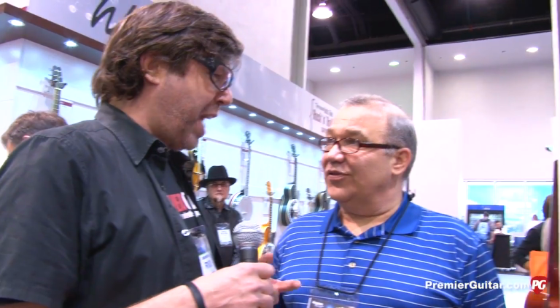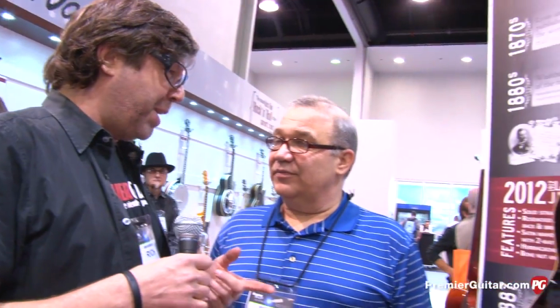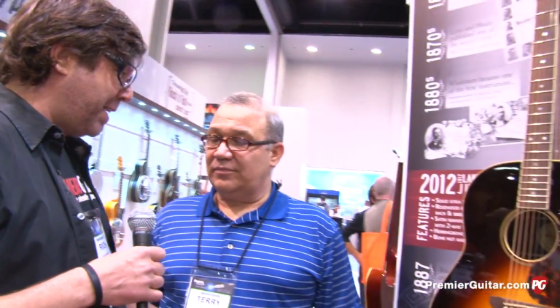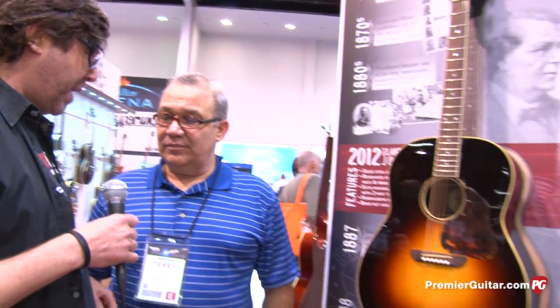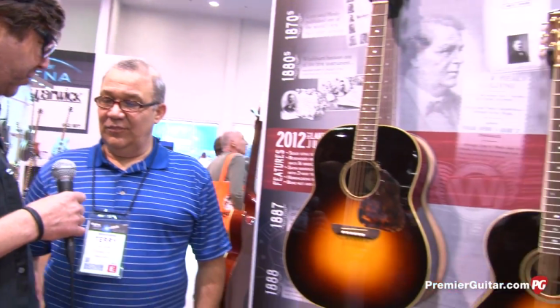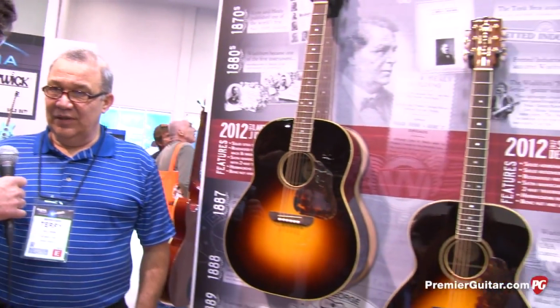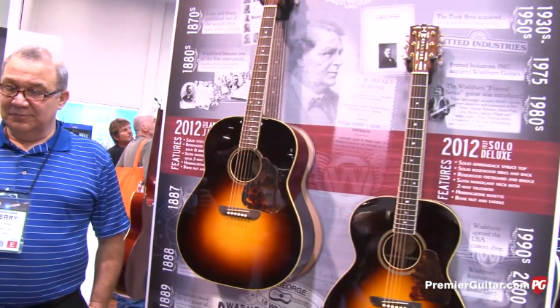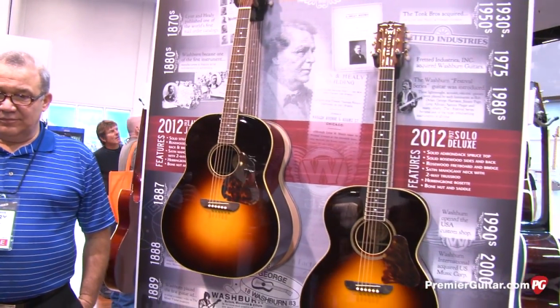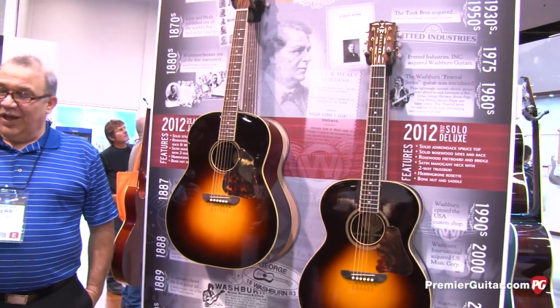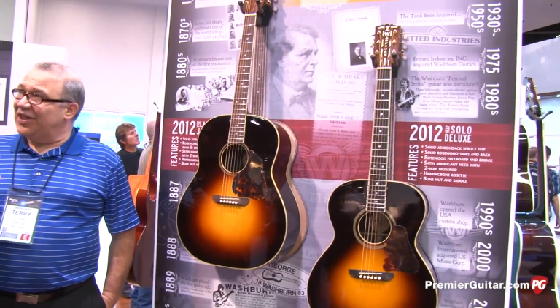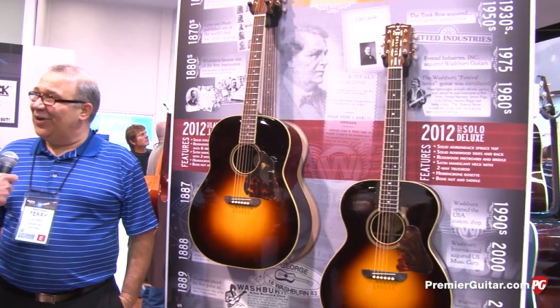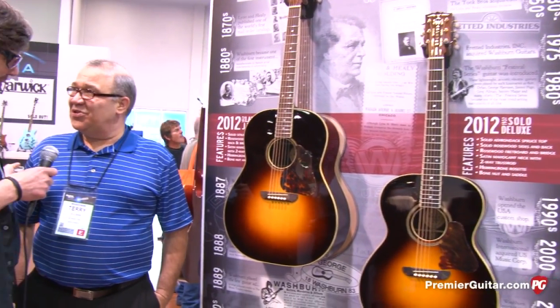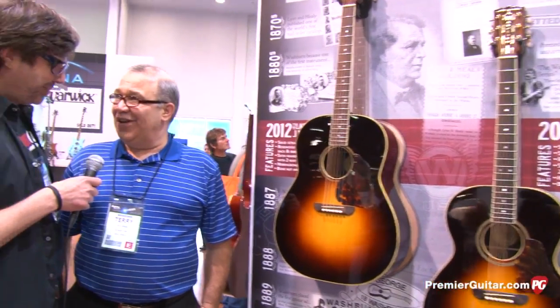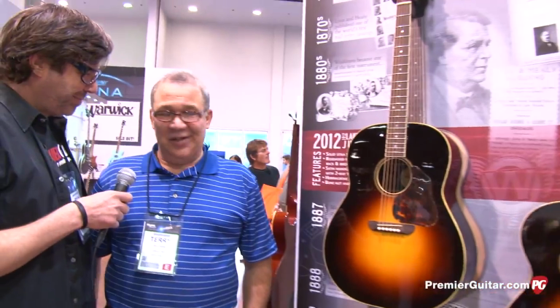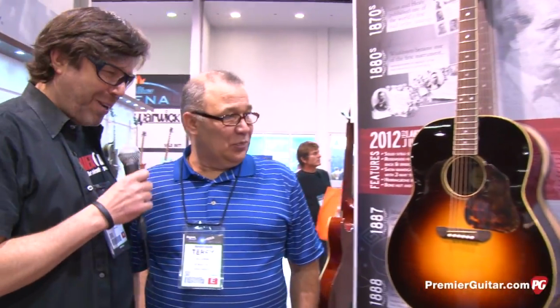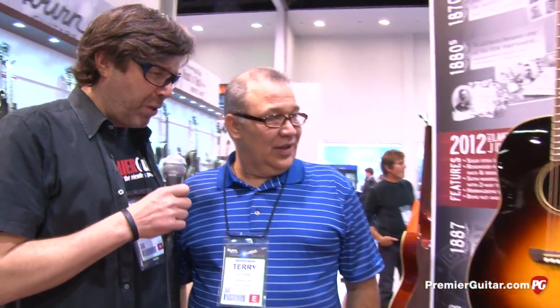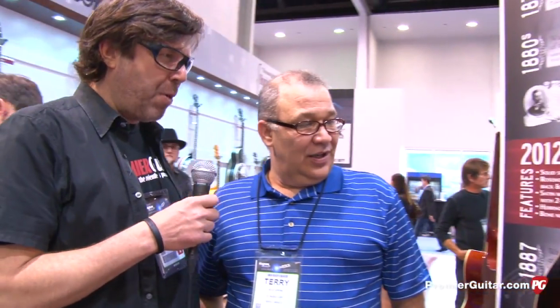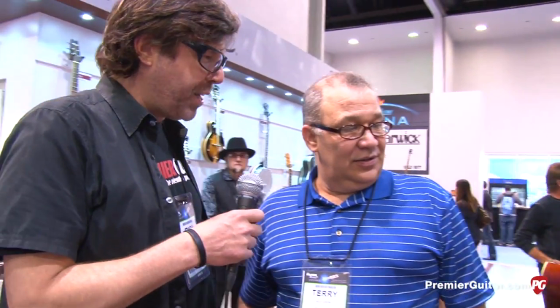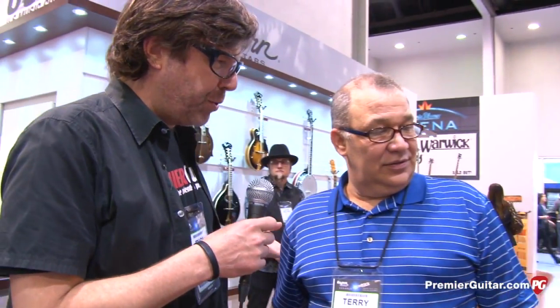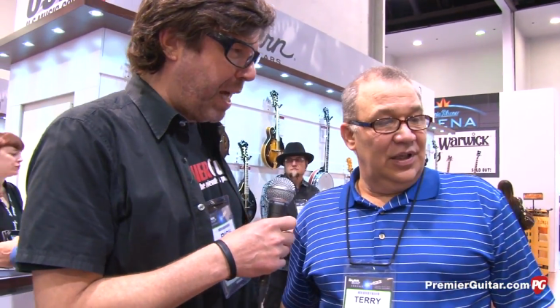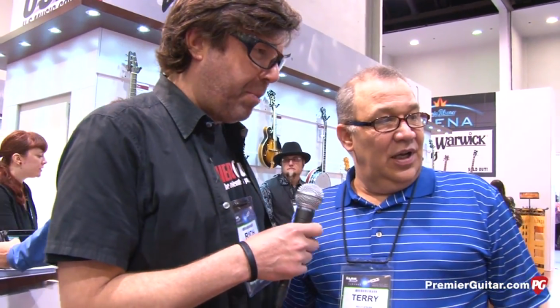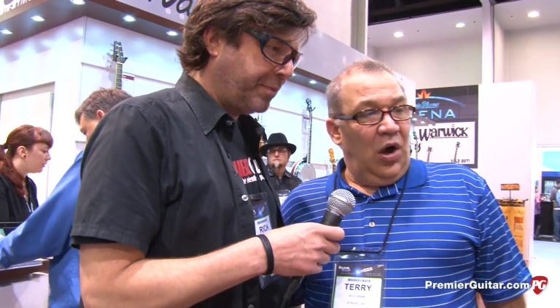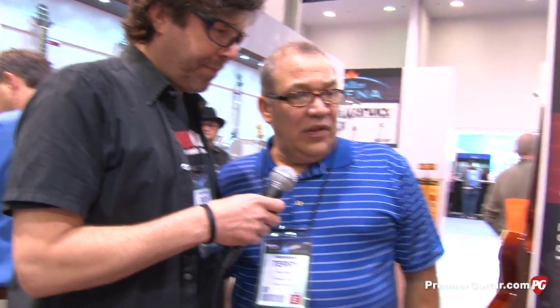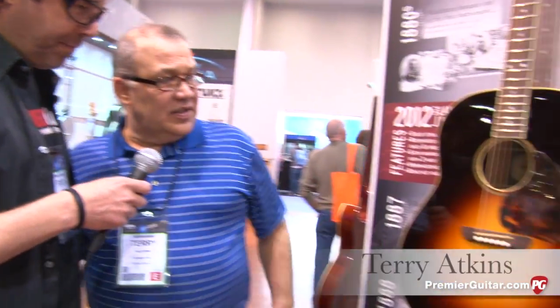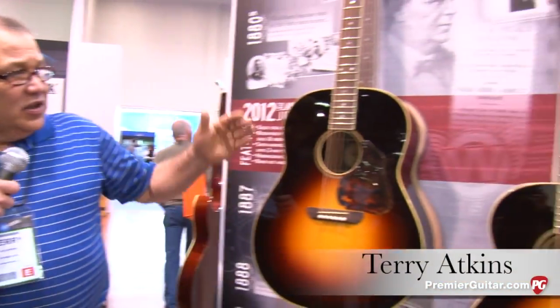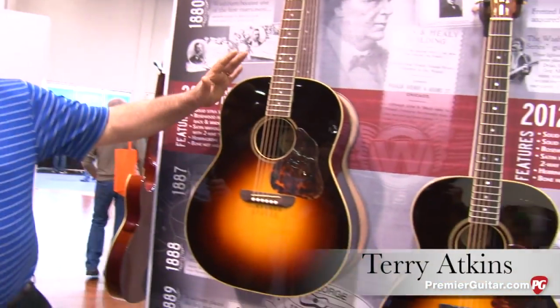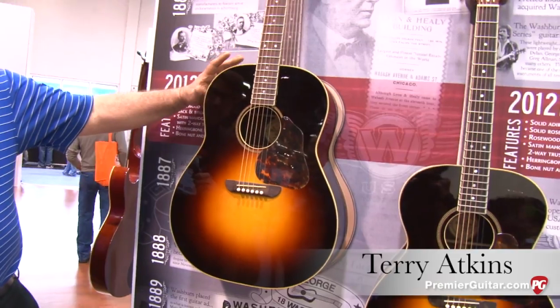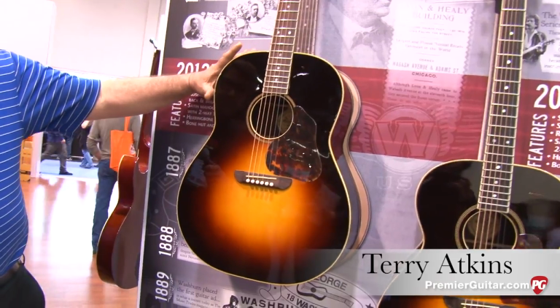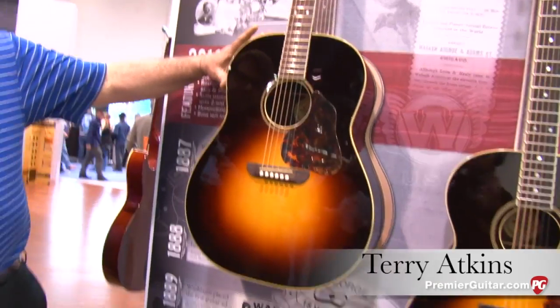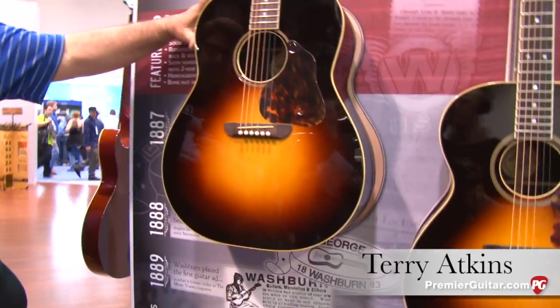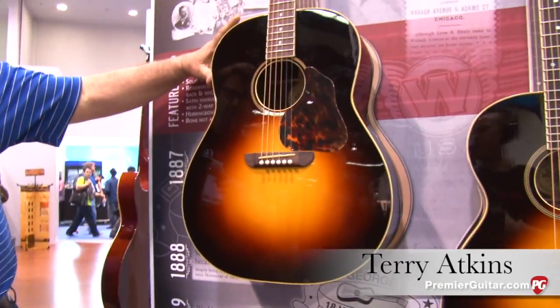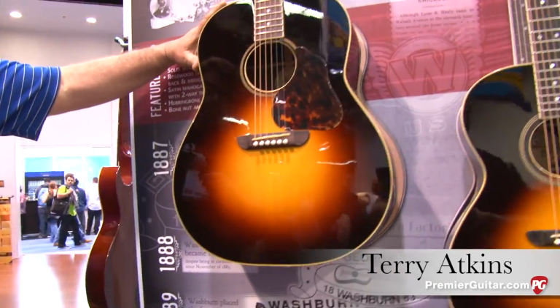It's got a pretty exciting history behind it. Terry, how's it going? I appreciate you asking. Why don't you take us through — tell us about this baby. Well, this particular one here is the Lakeside Jumbo.